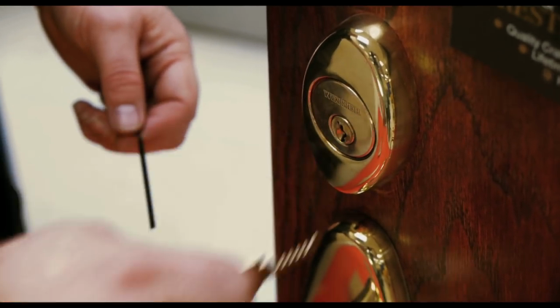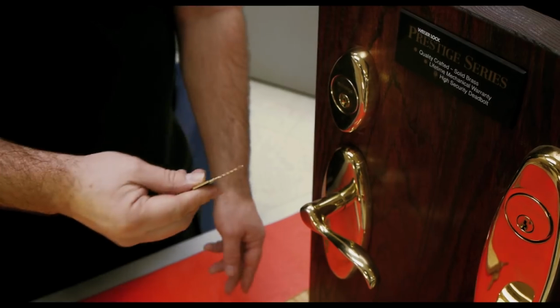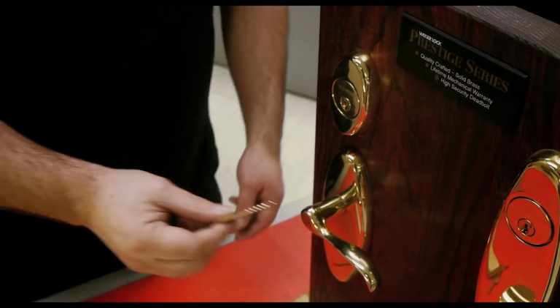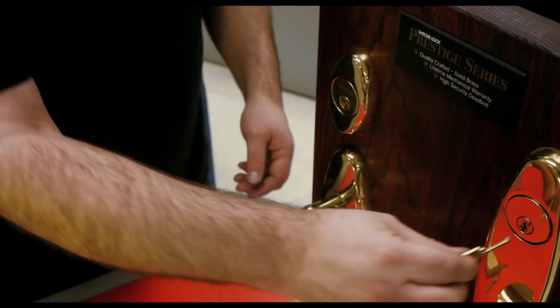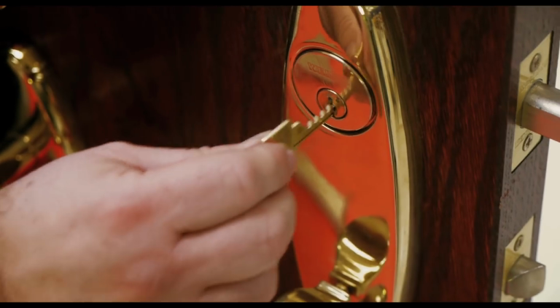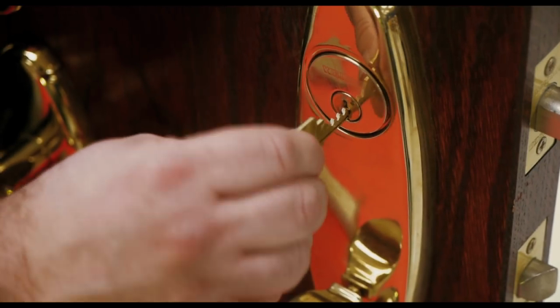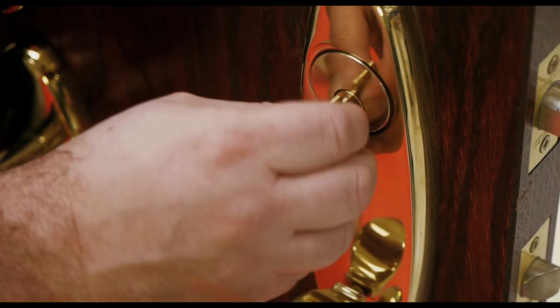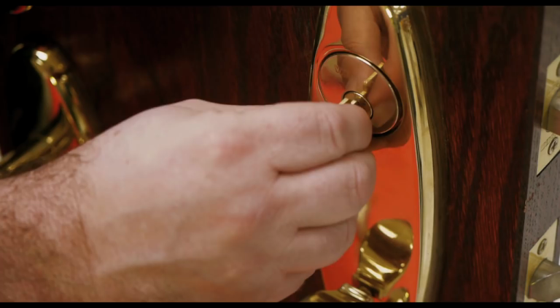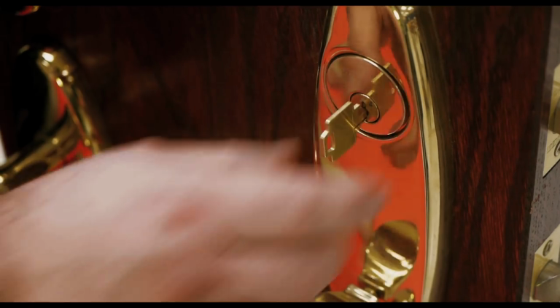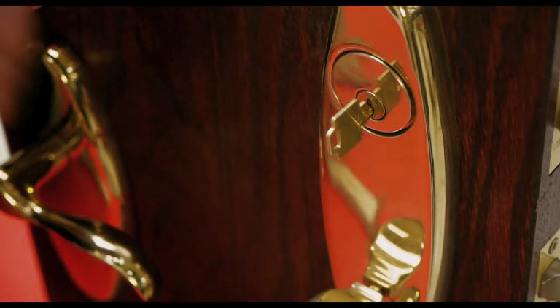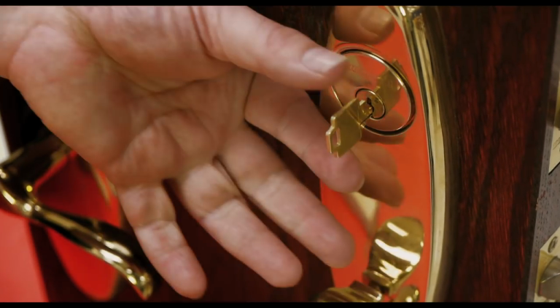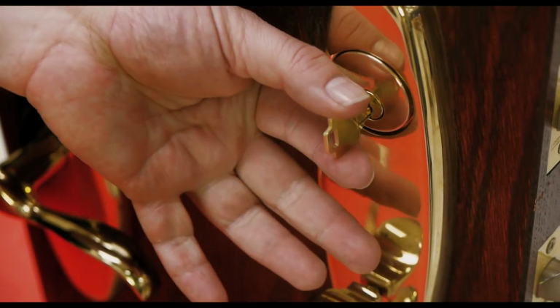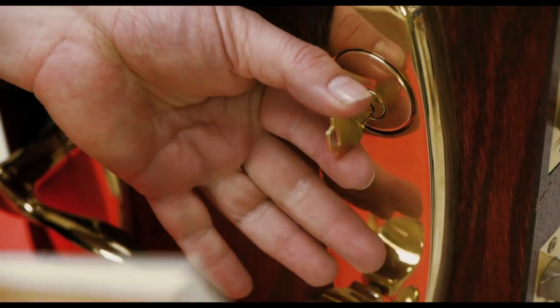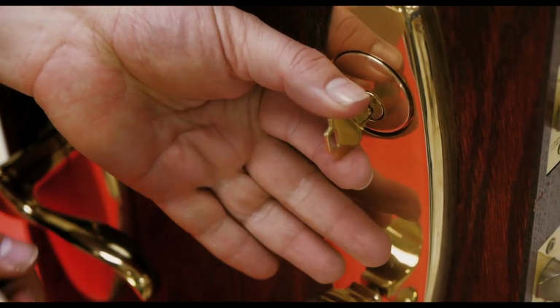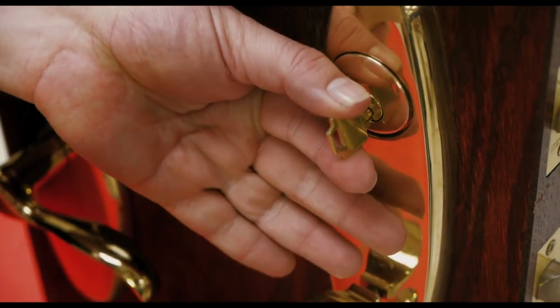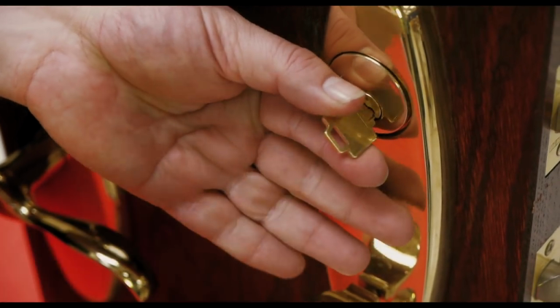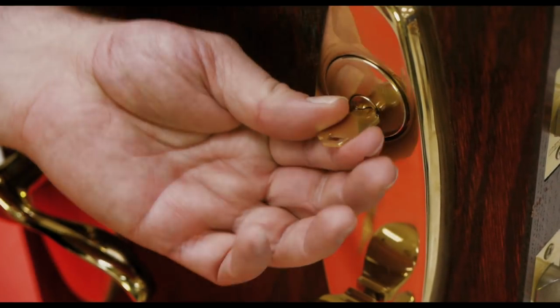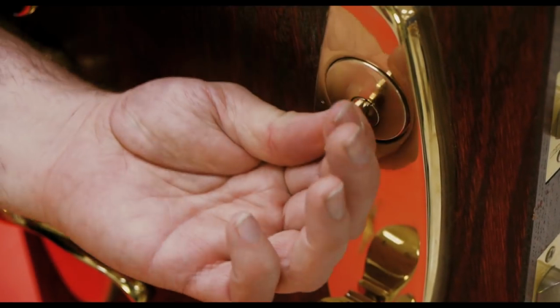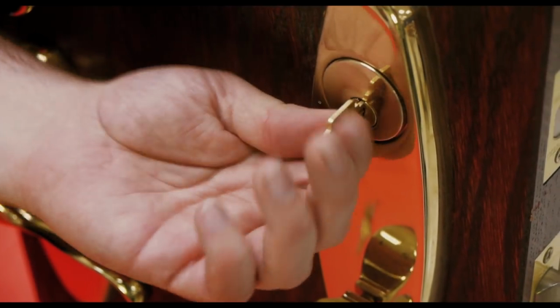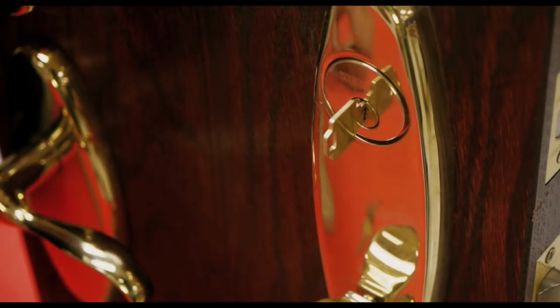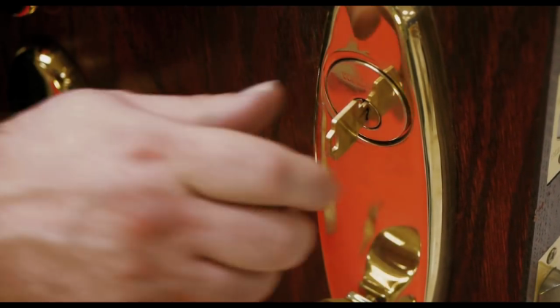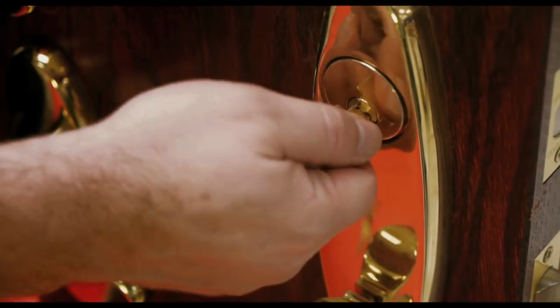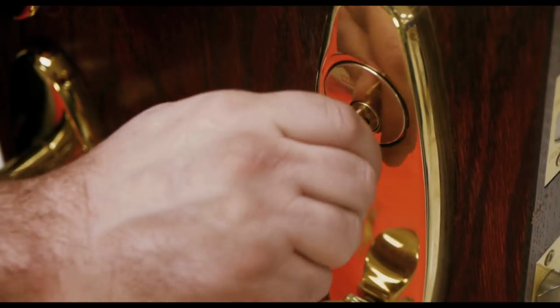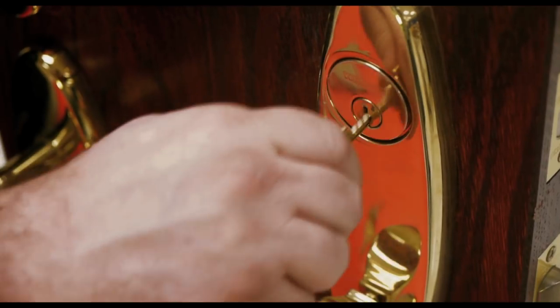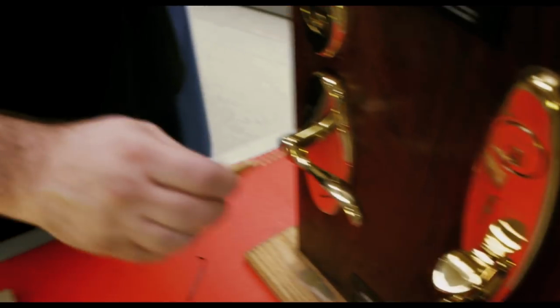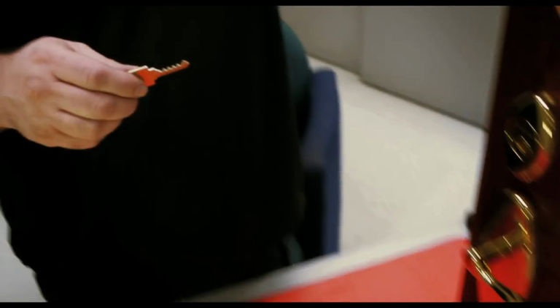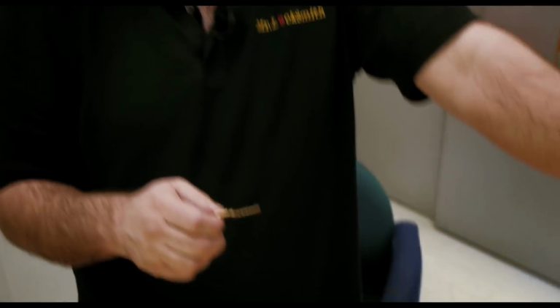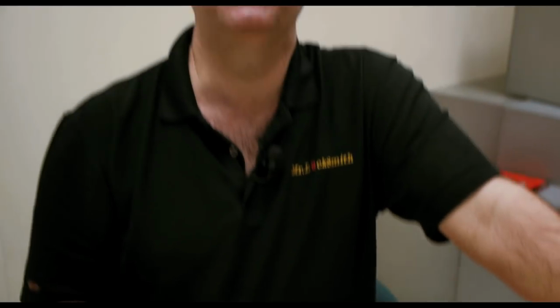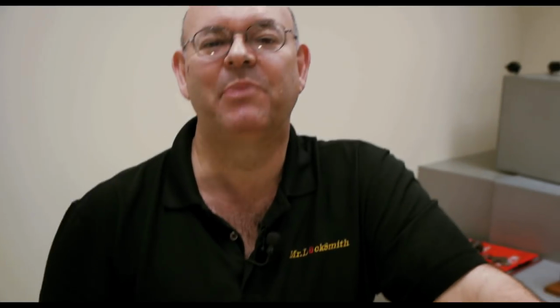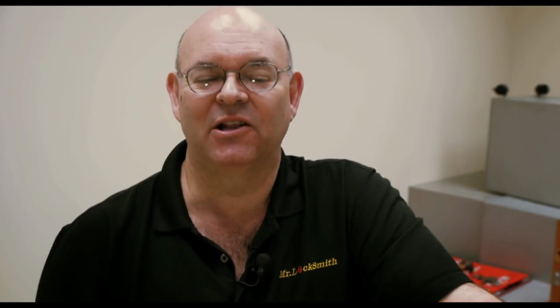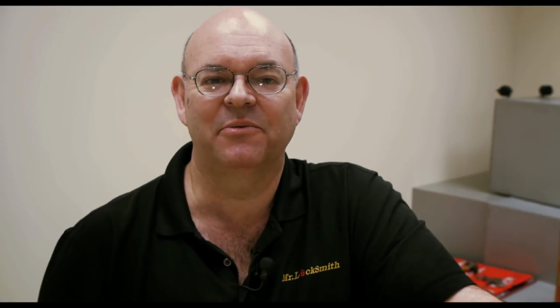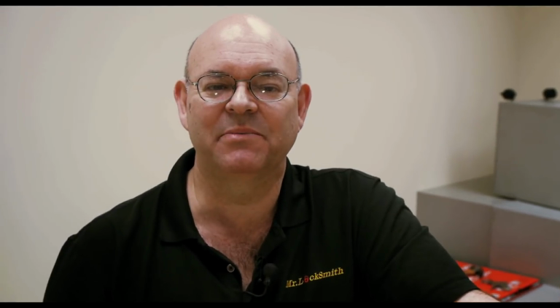So again, you just put the key in, pull it back a bit — again, it's a modified bump key — and that's all there is to it. So that's how you bump a lock with a bump key.